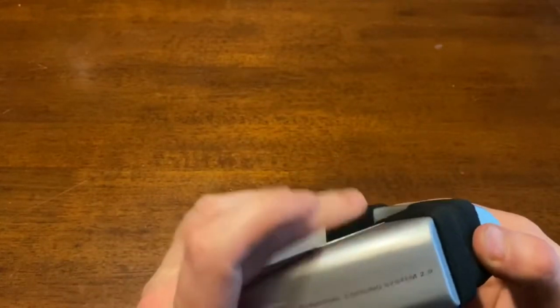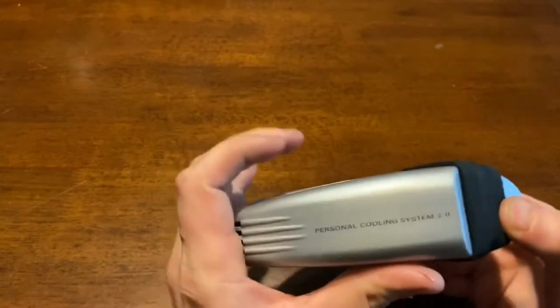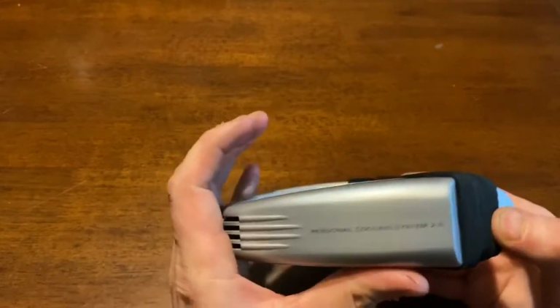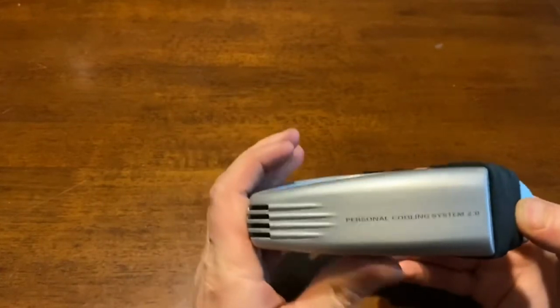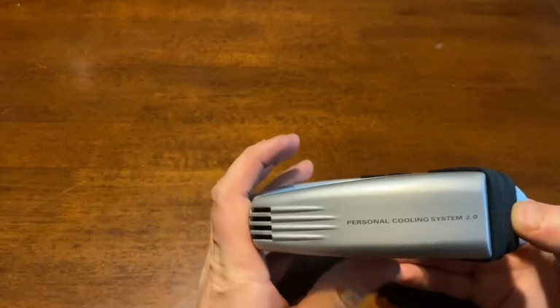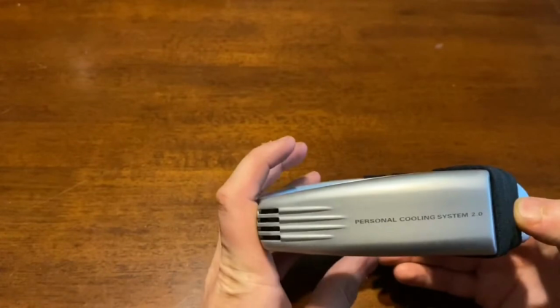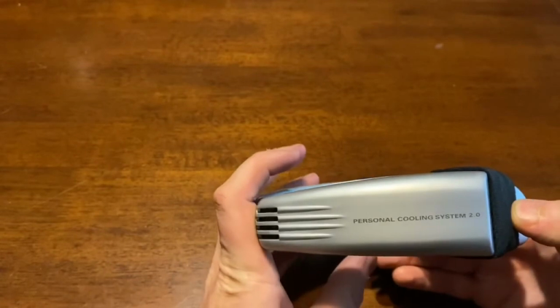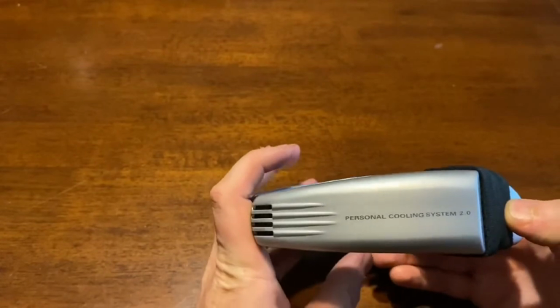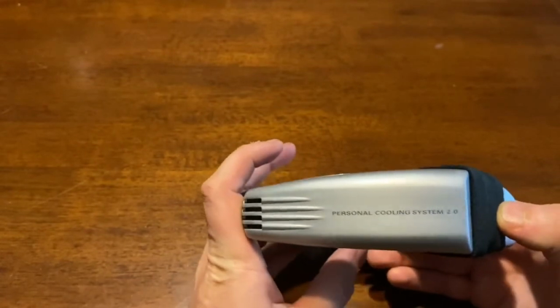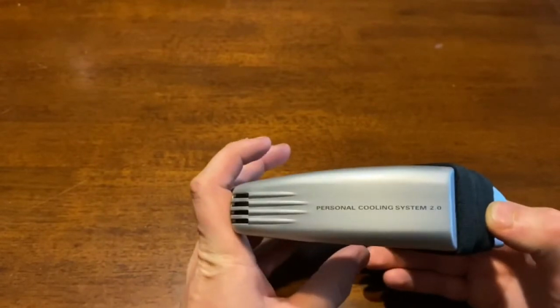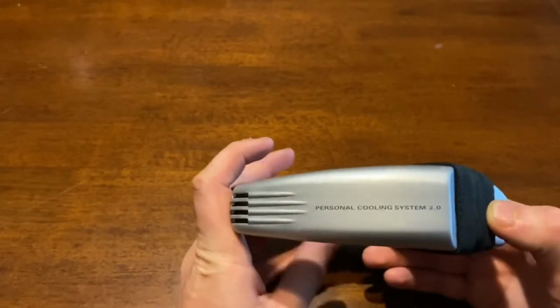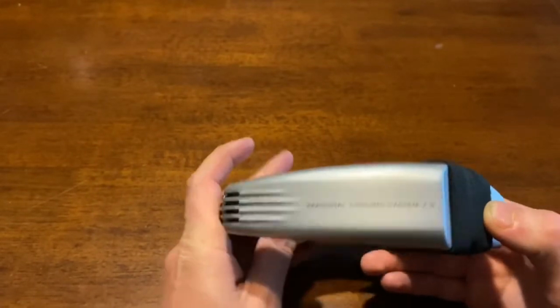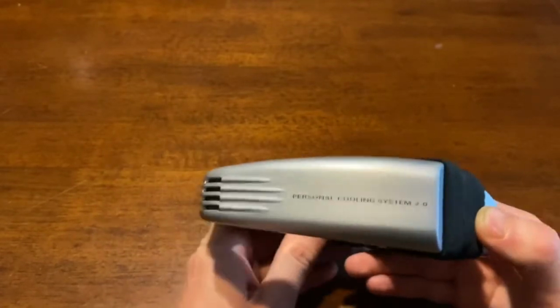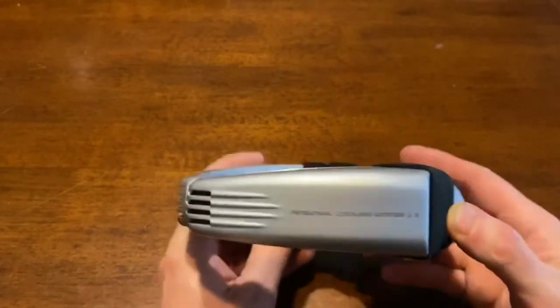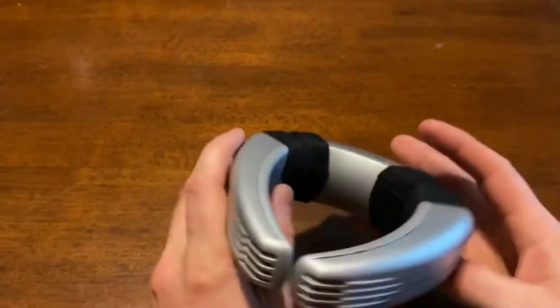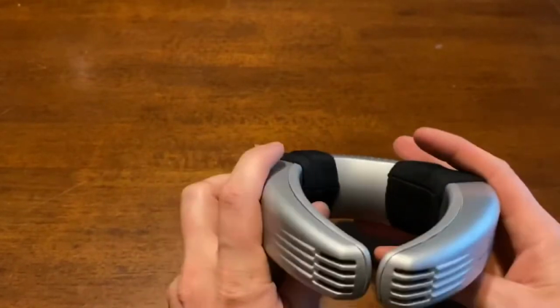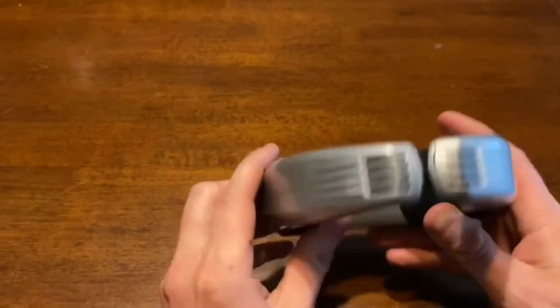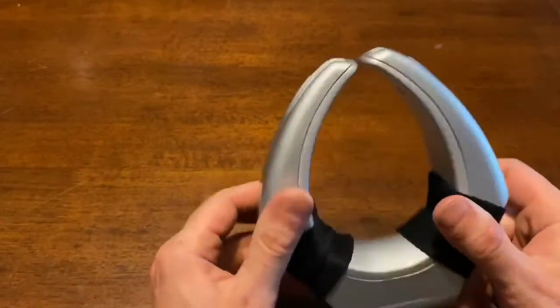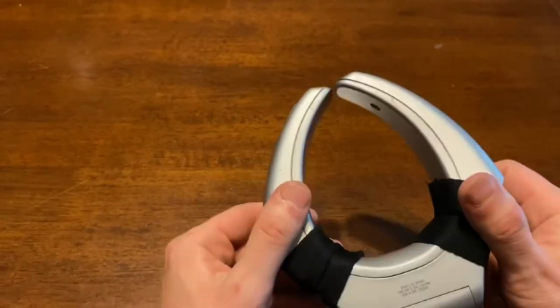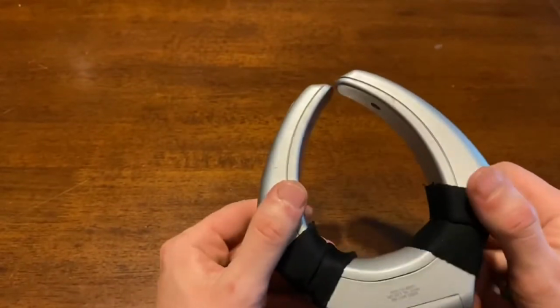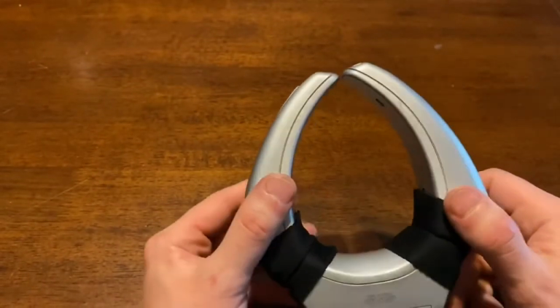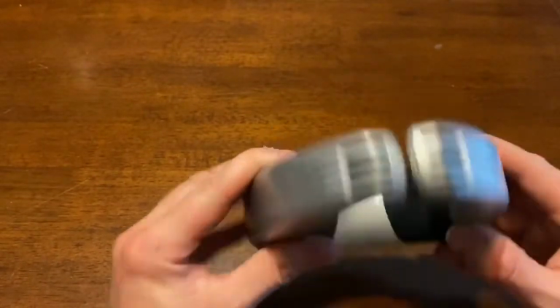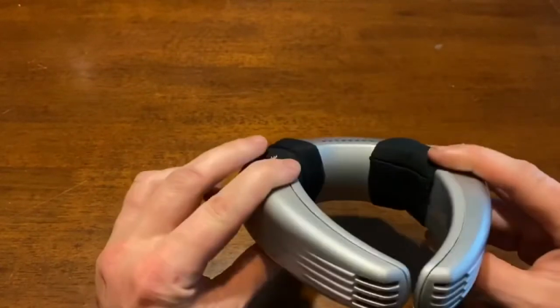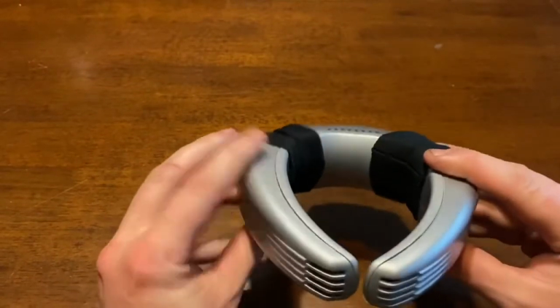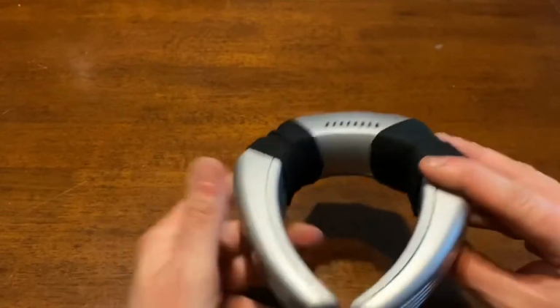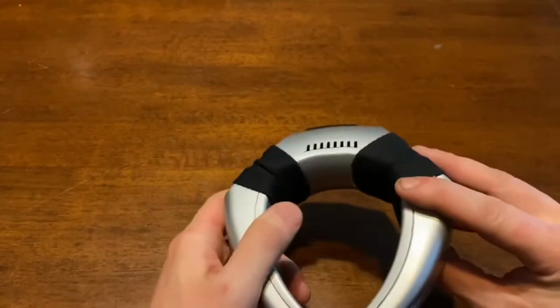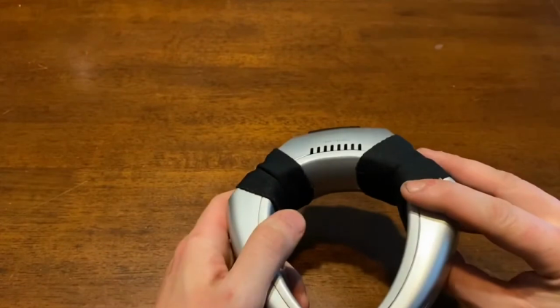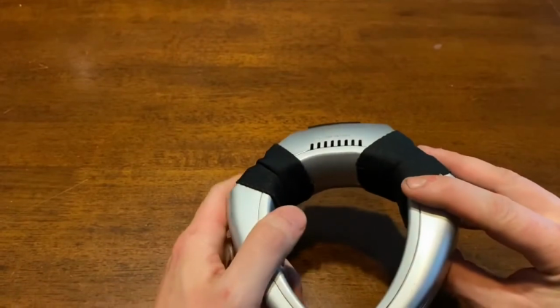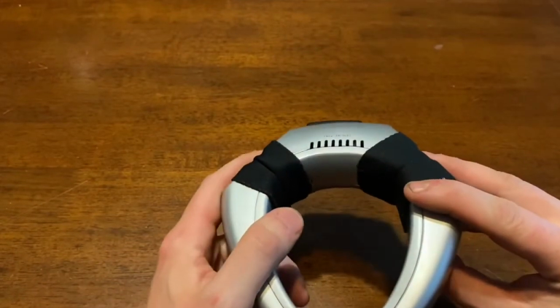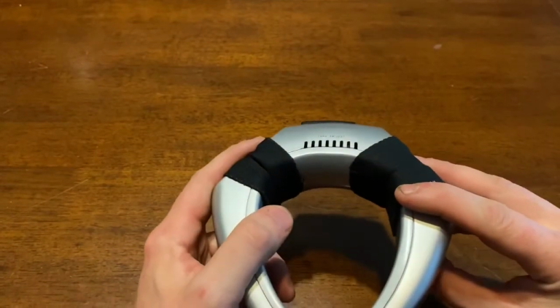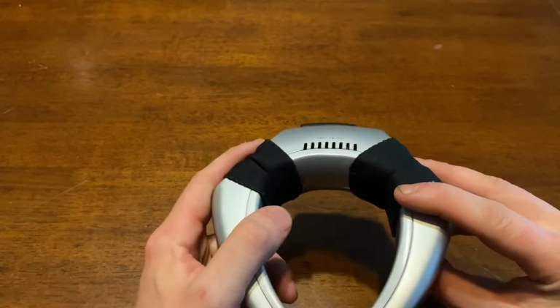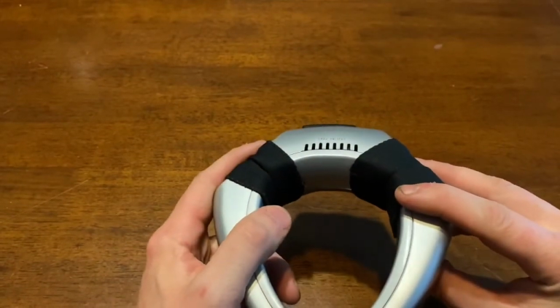That's it guys — this is the Sharper Image Personal Cooling System 2.0. Thanks for visiting, remember to like and subscribe, and I will see you guys later.